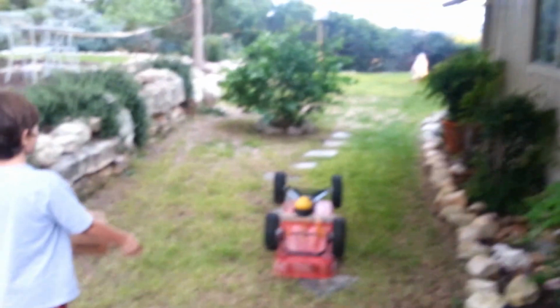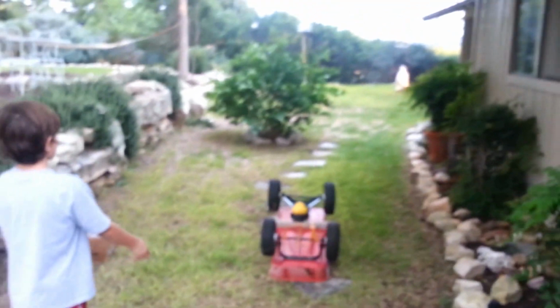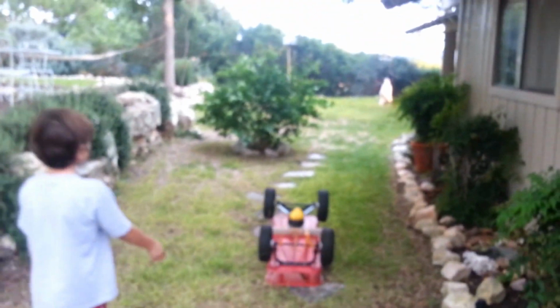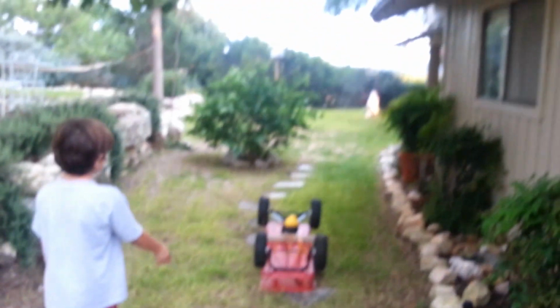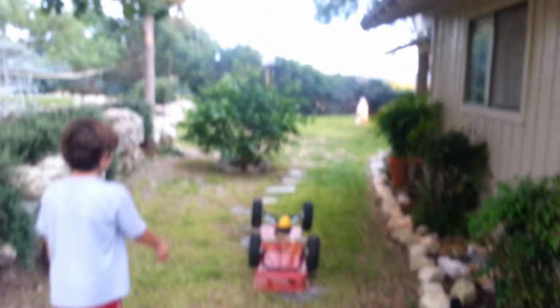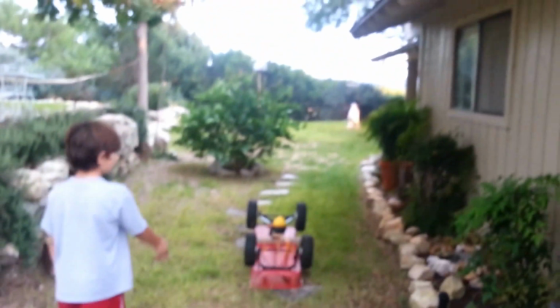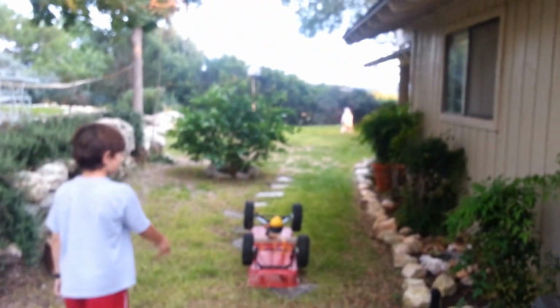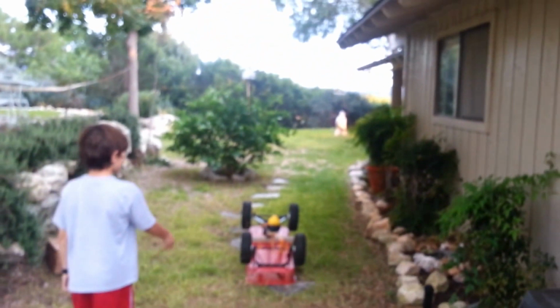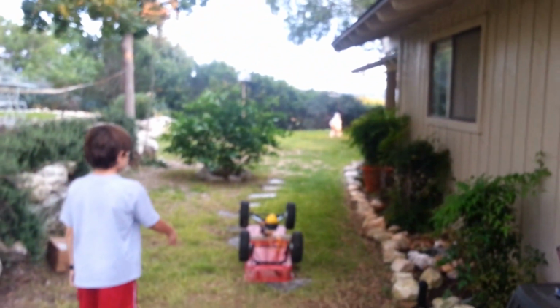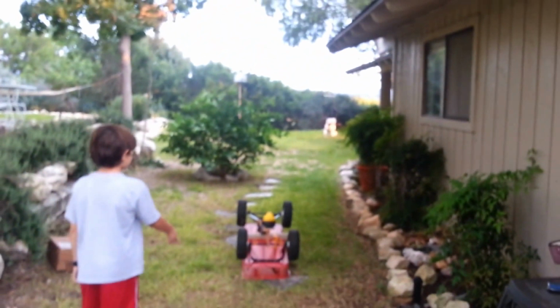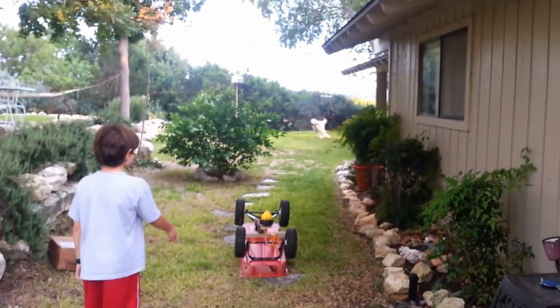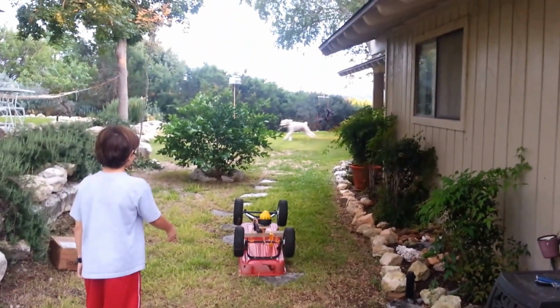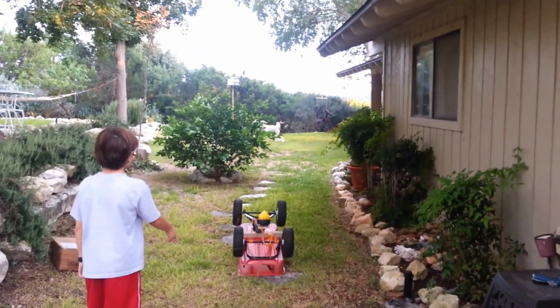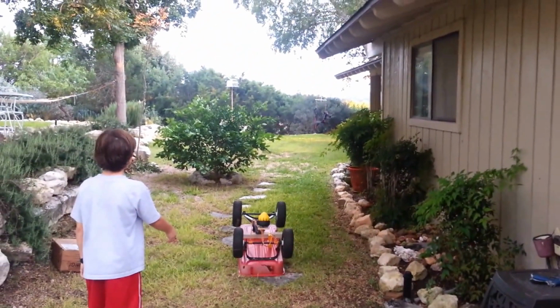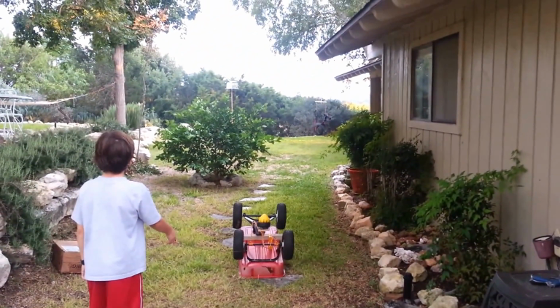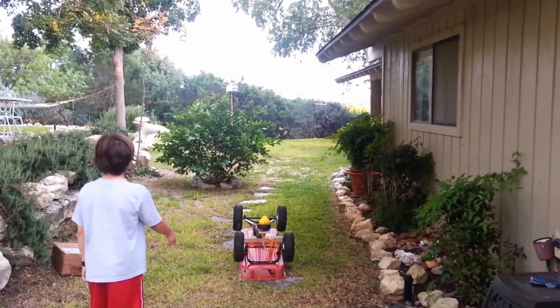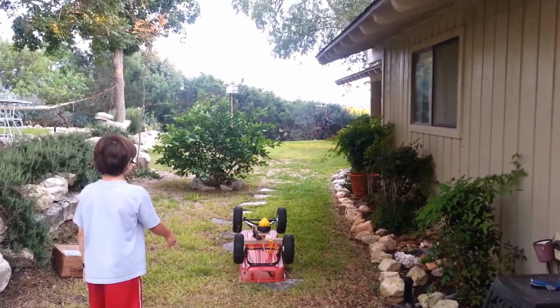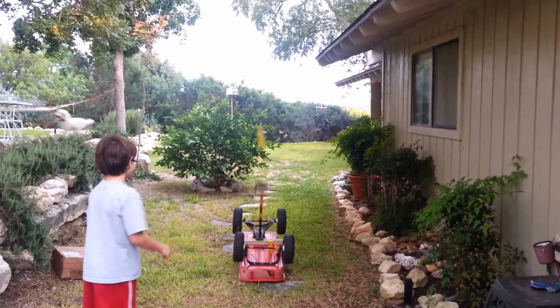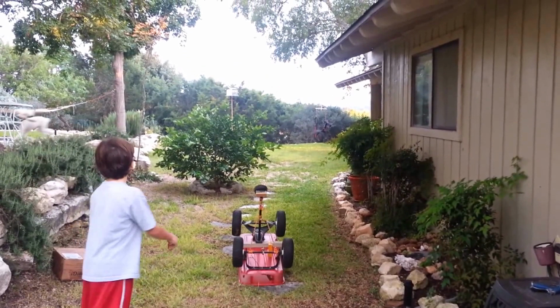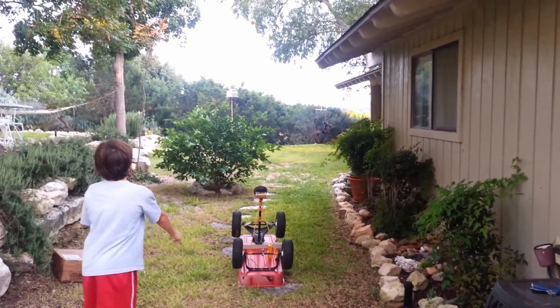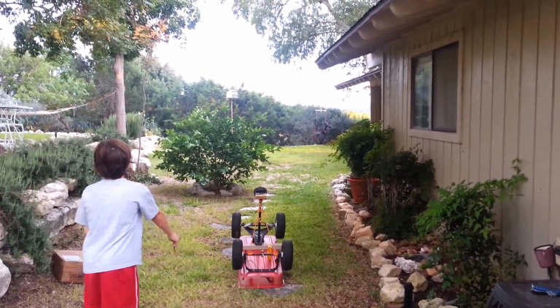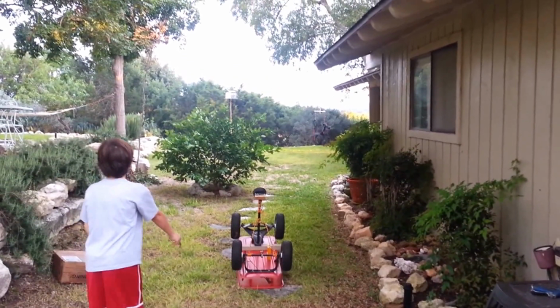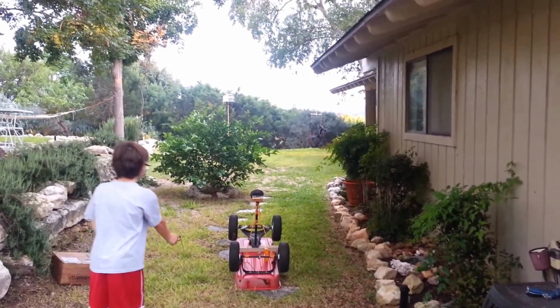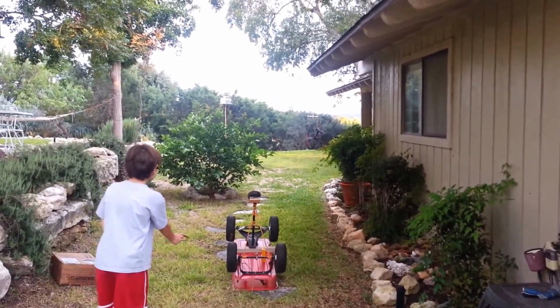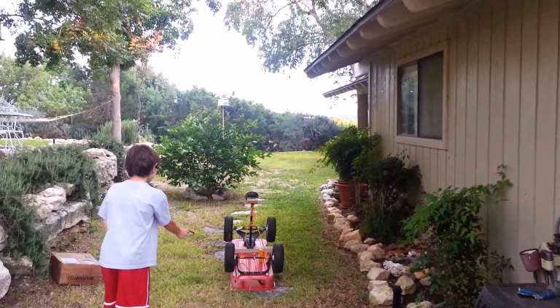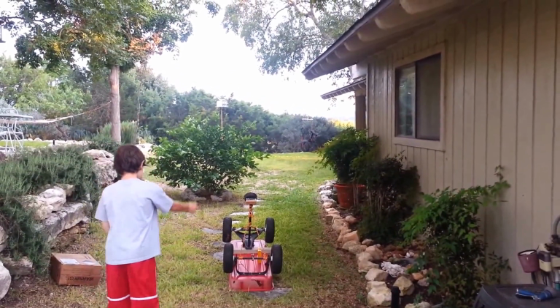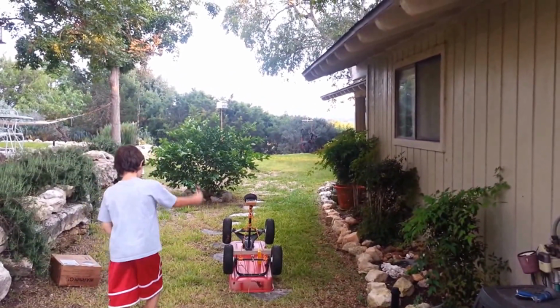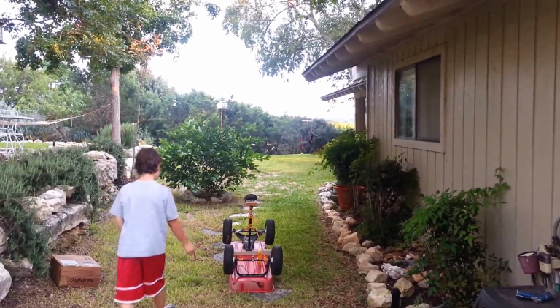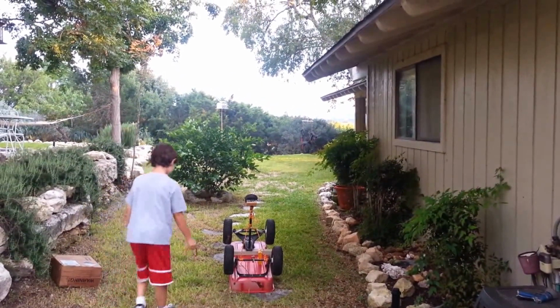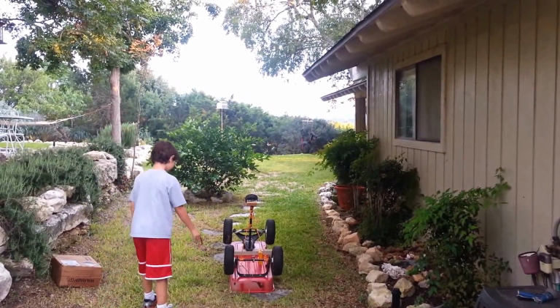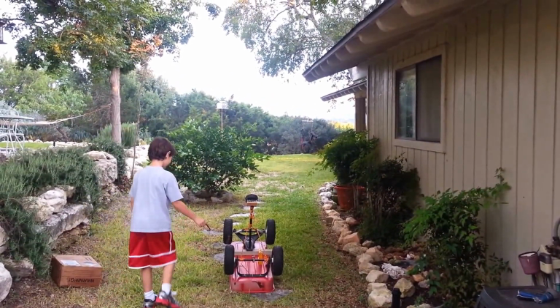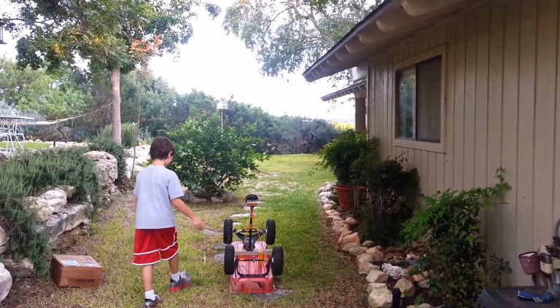Firing in three, two, one — go! Yeah baby!